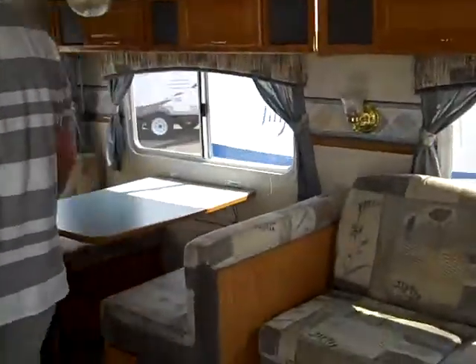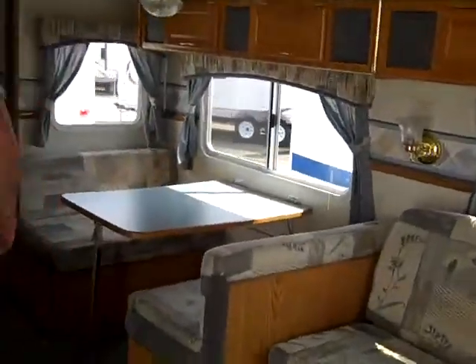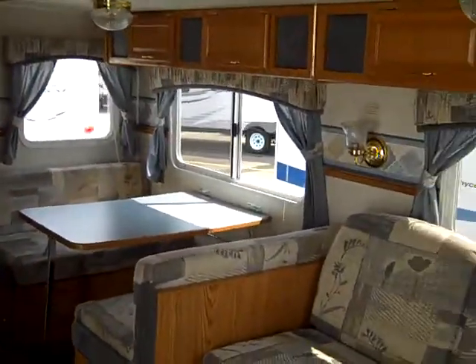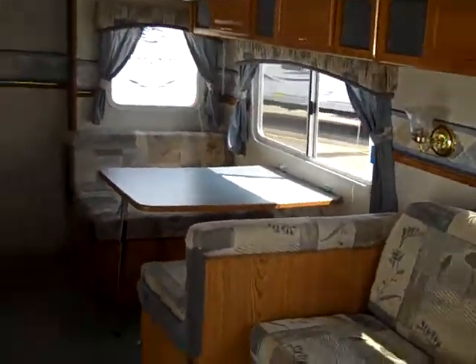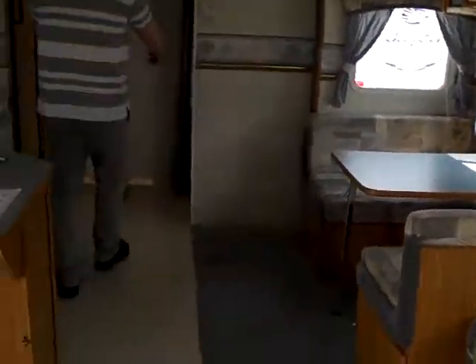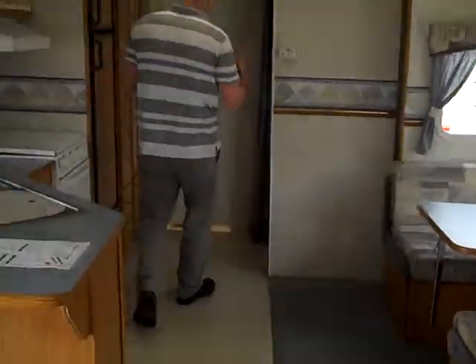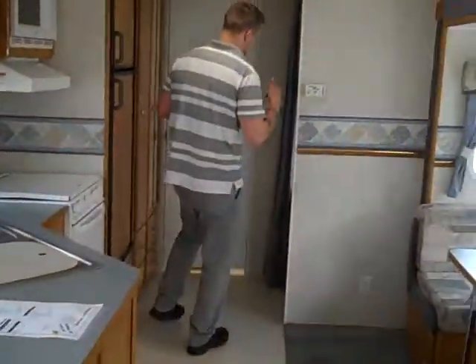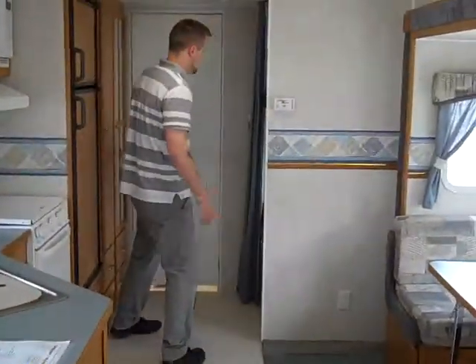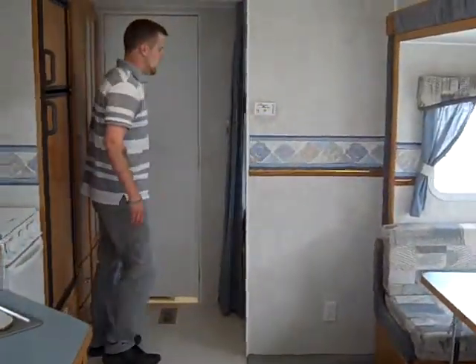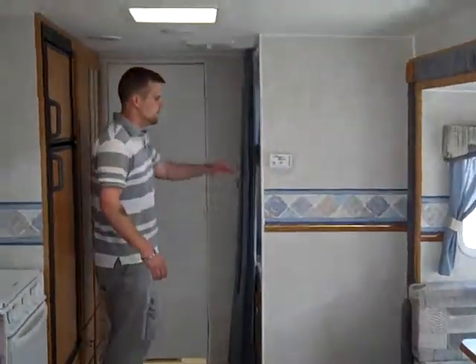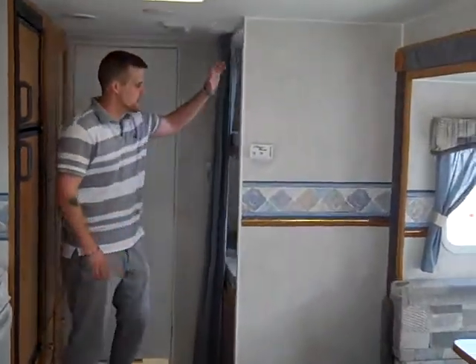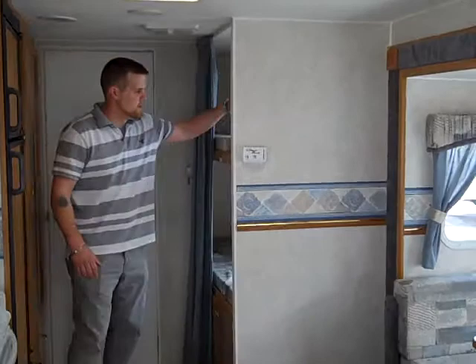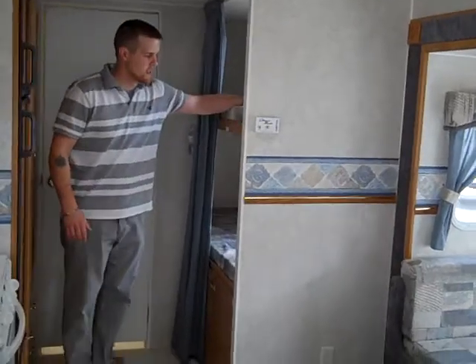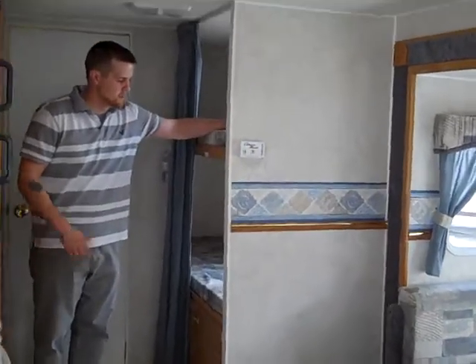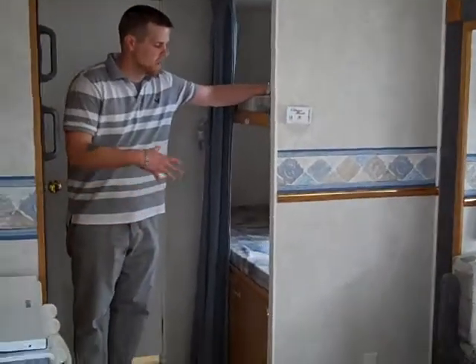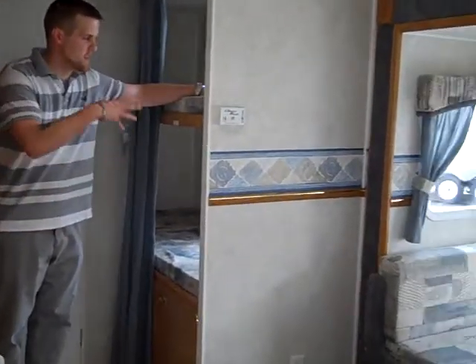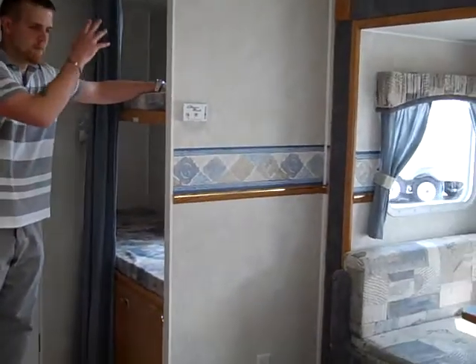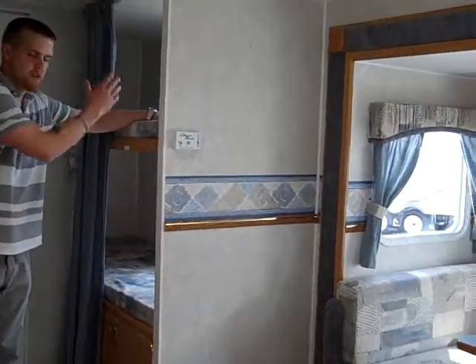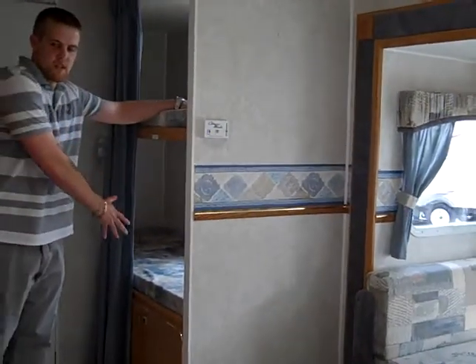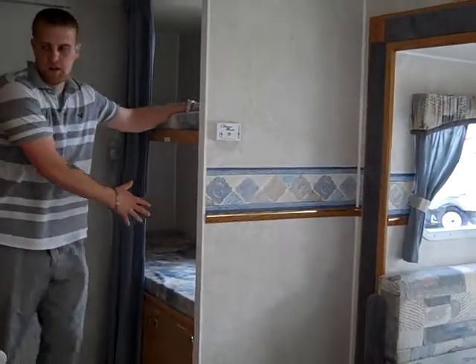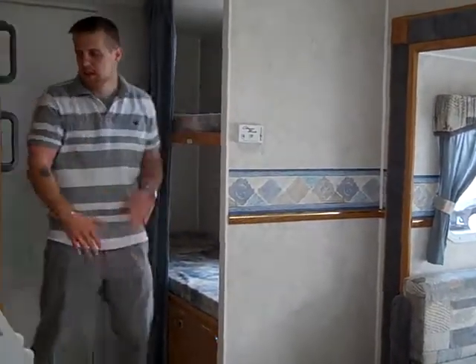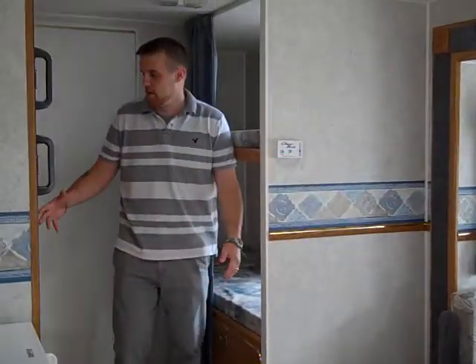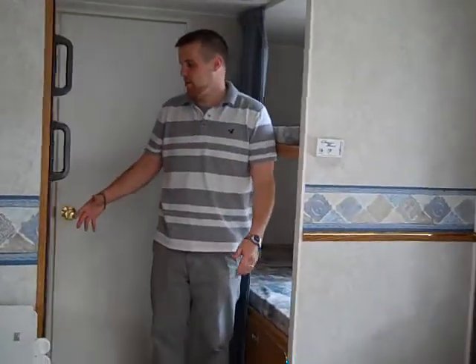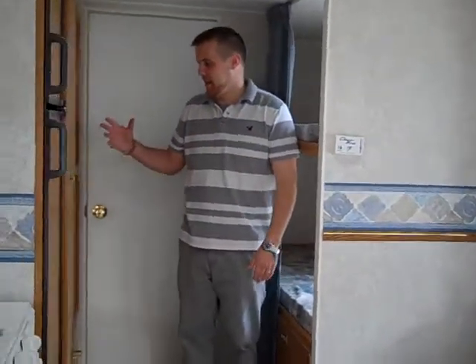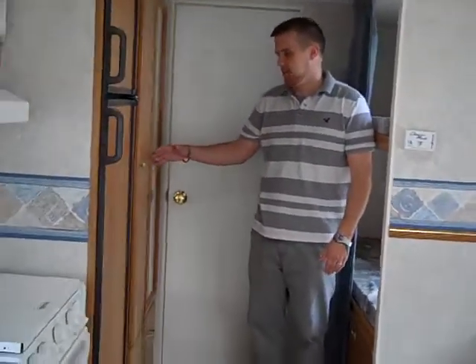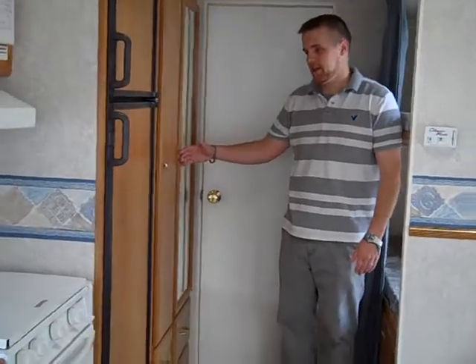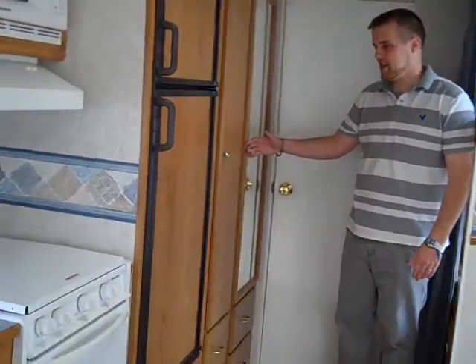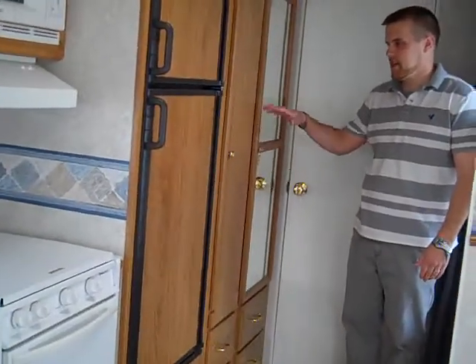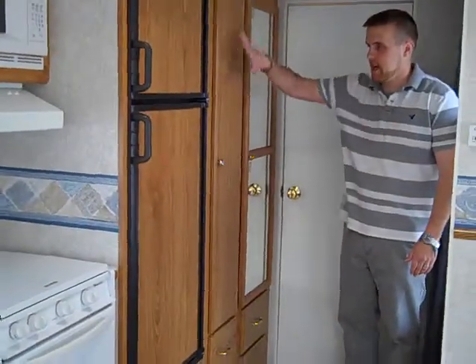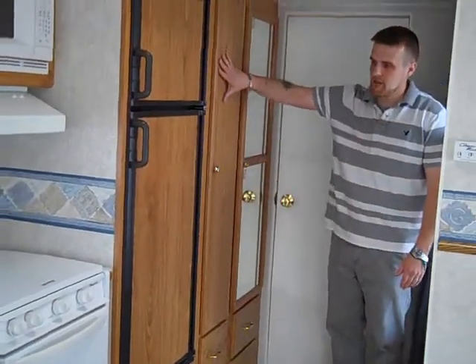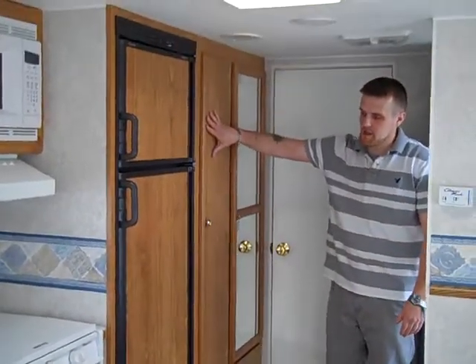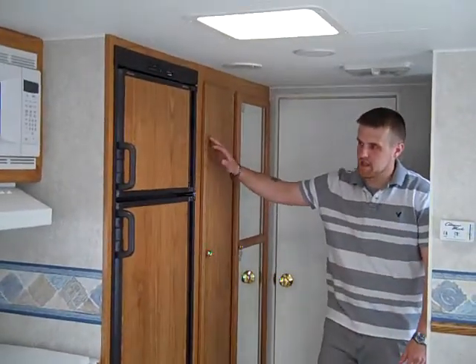All right, this one we're going to go from the back to the front. Right here next to my left is going to be your two single bunks. Across from that is plenty of closet space and a pantry space.